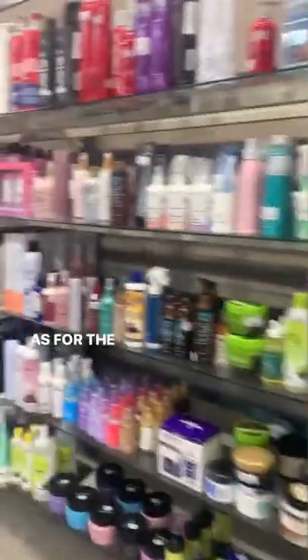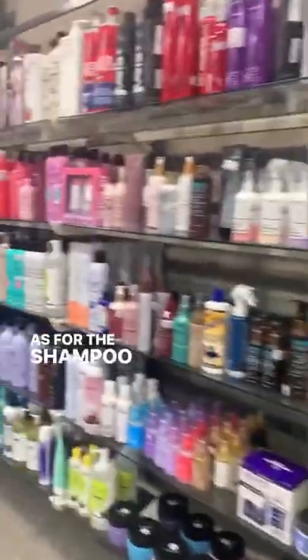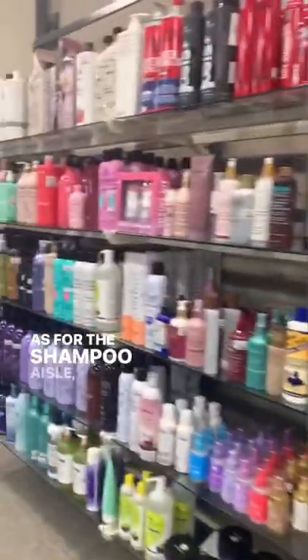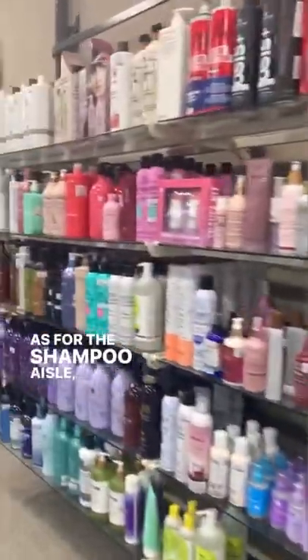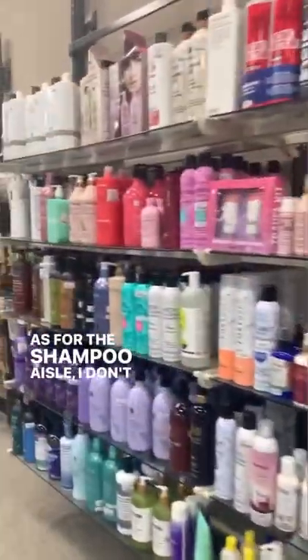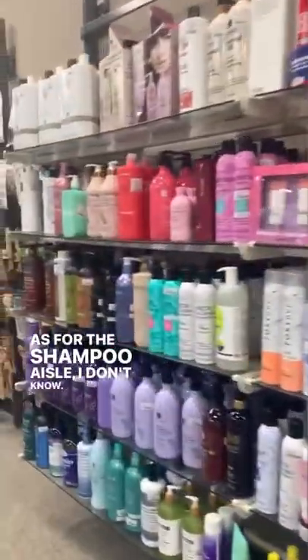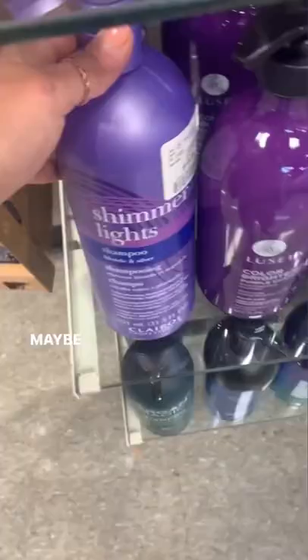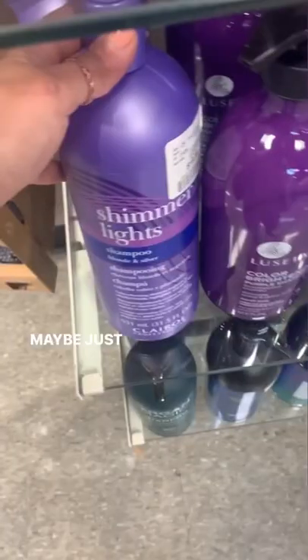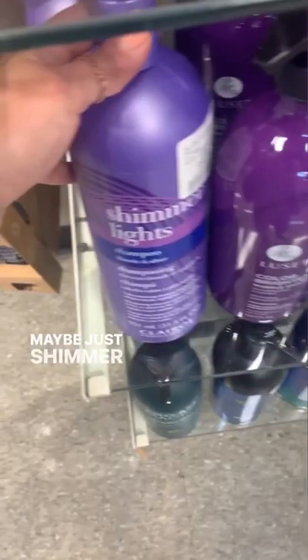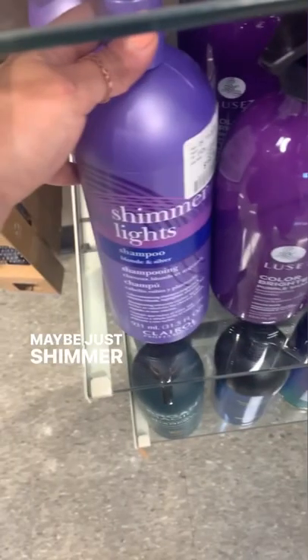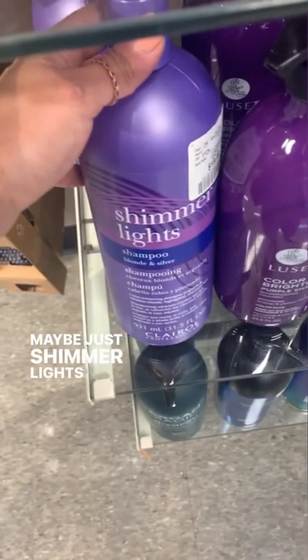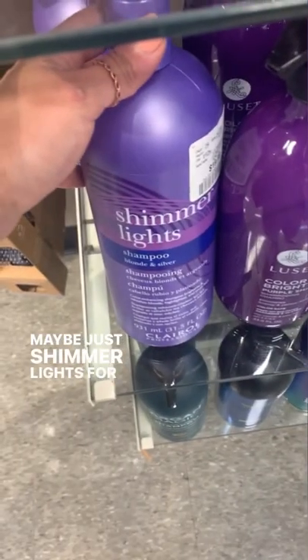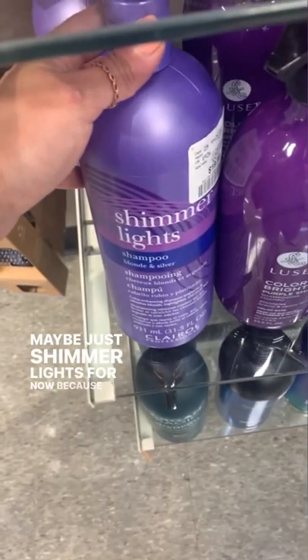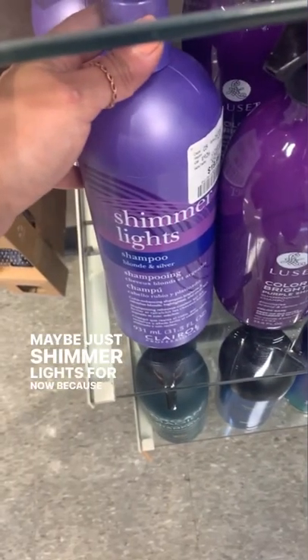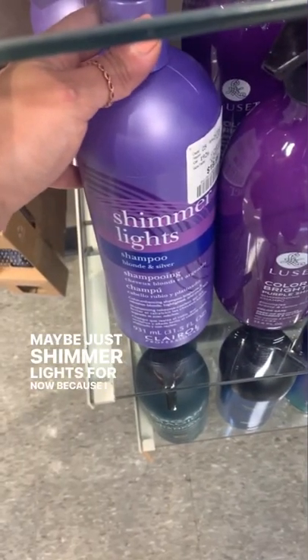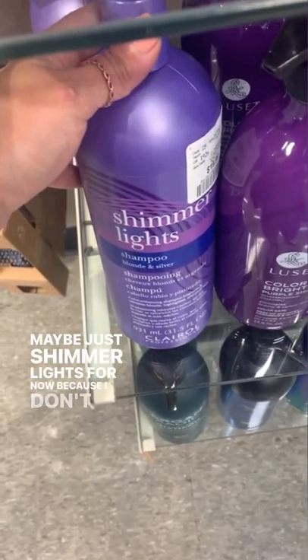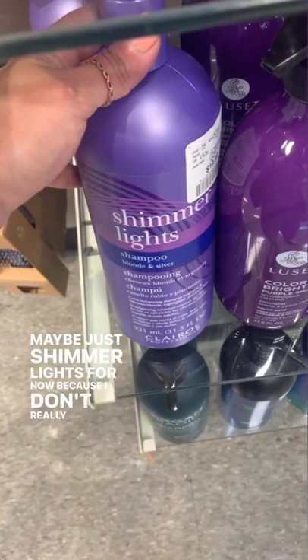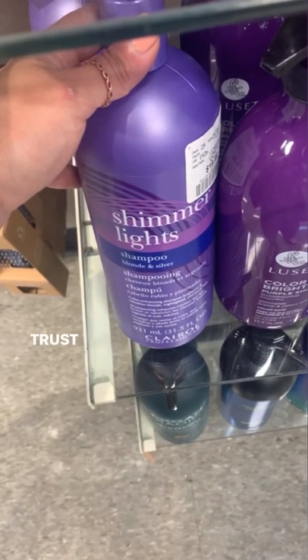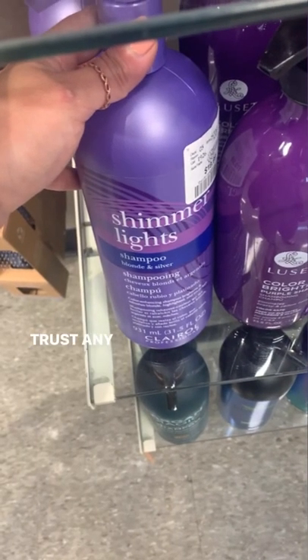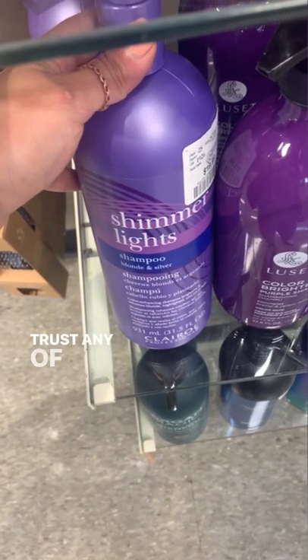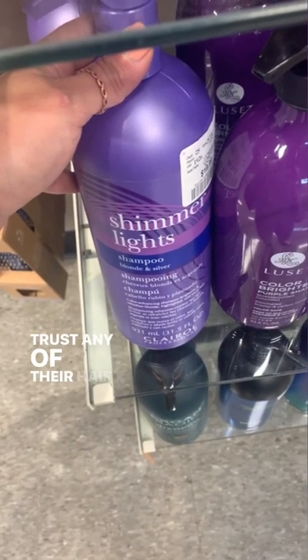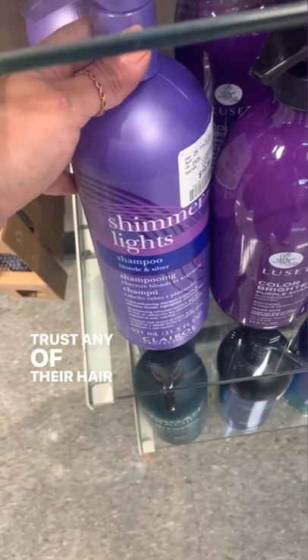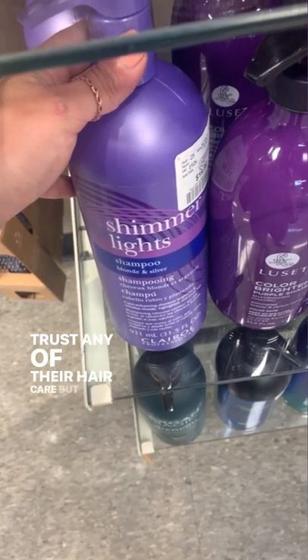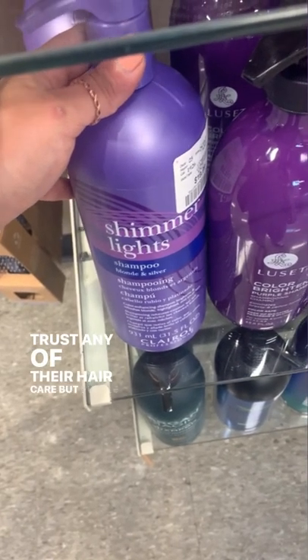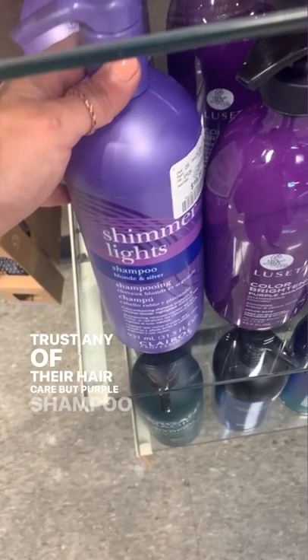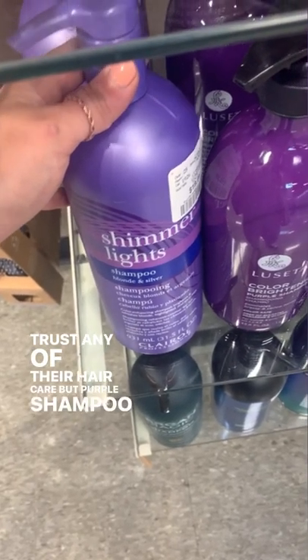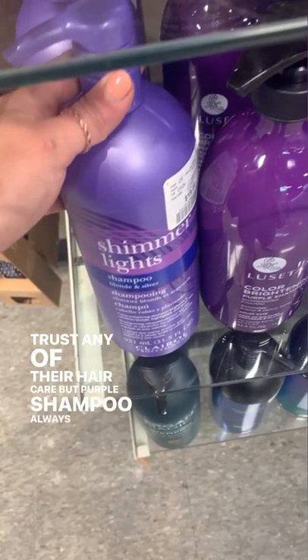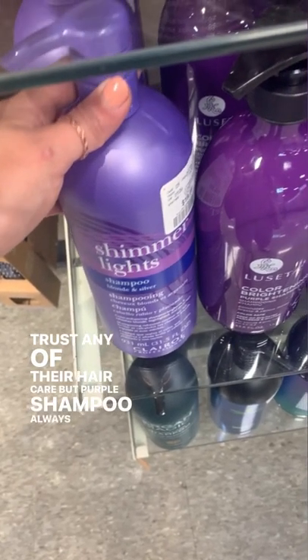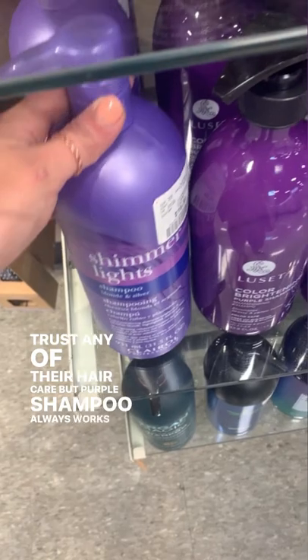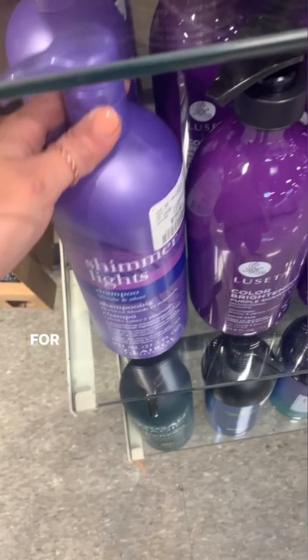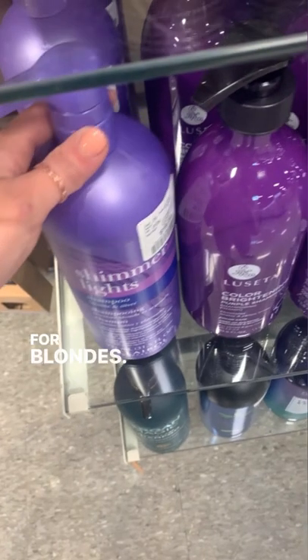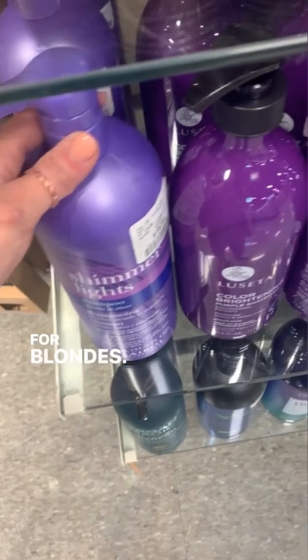As for the shampoo aisle, I don't know — maybe just Shimmer Lights for now, because I don't really trust any of their hair care. But purple shampoo always works for blondes.